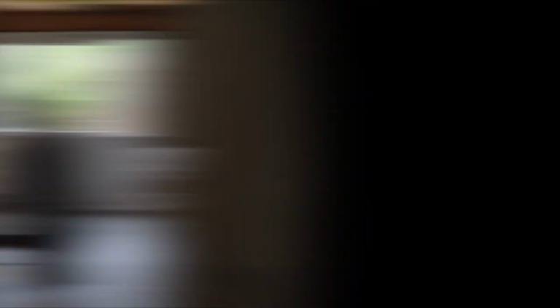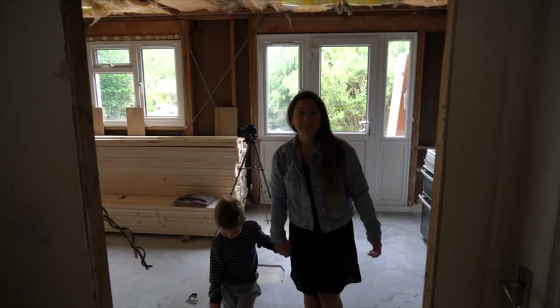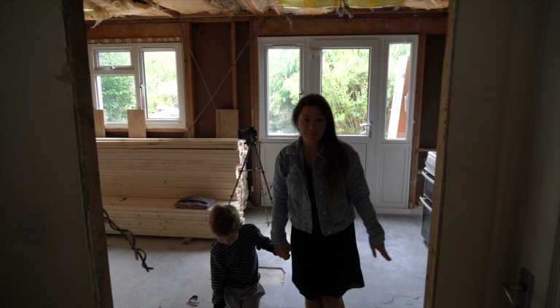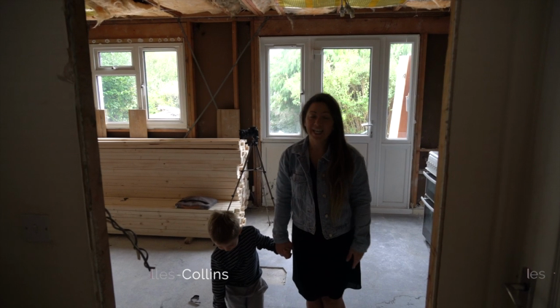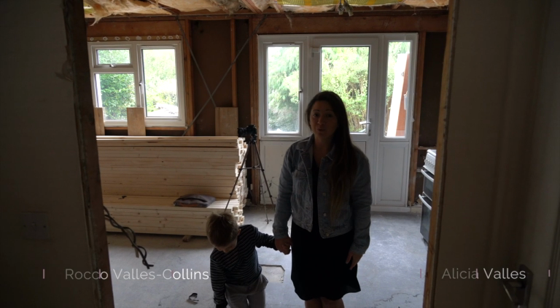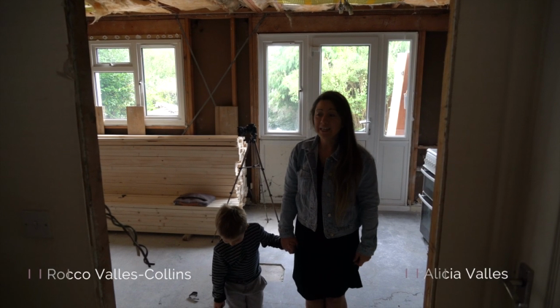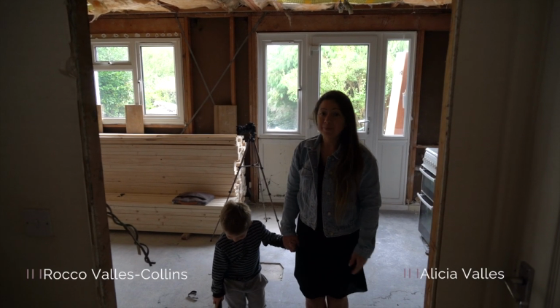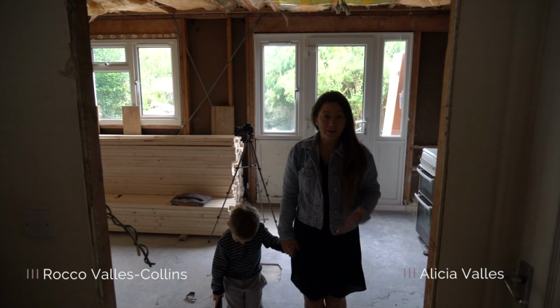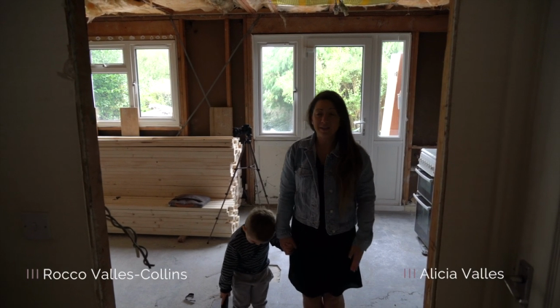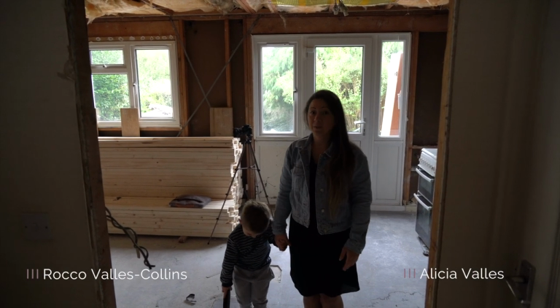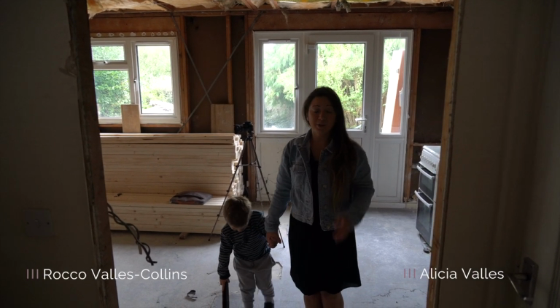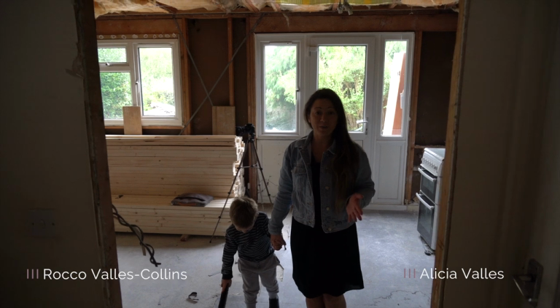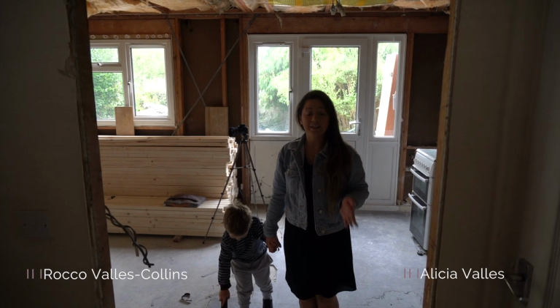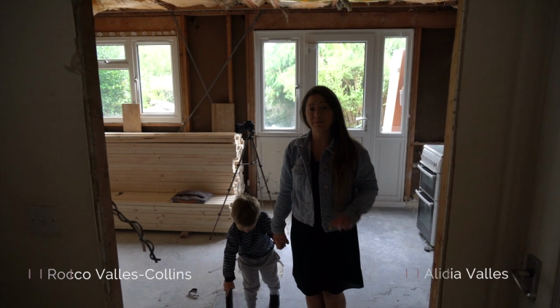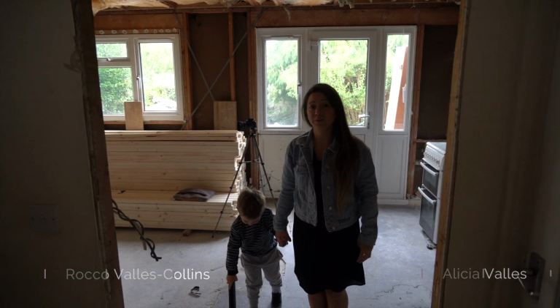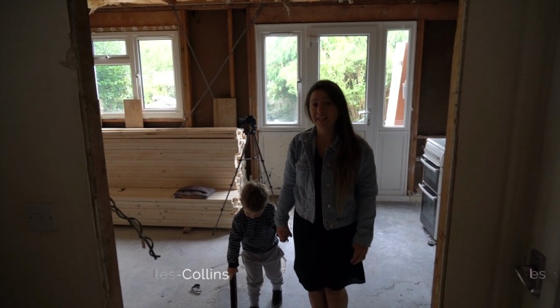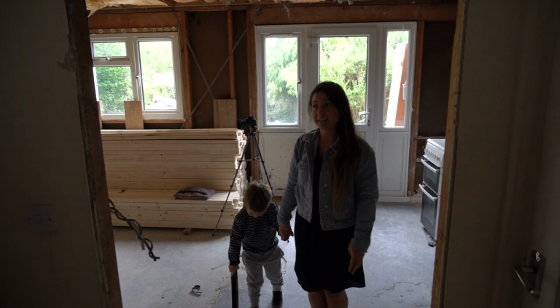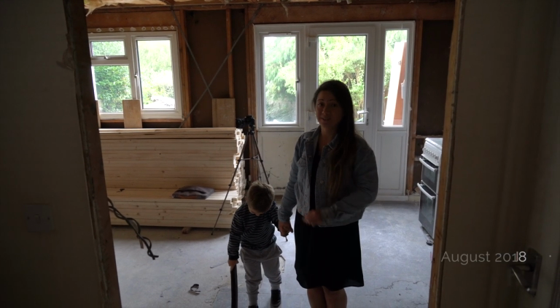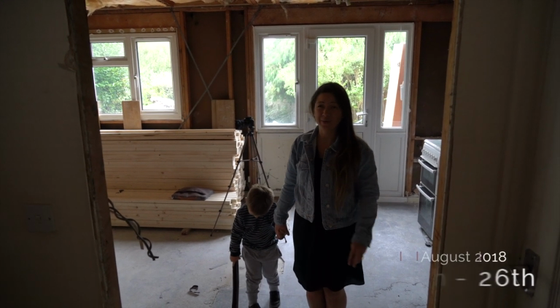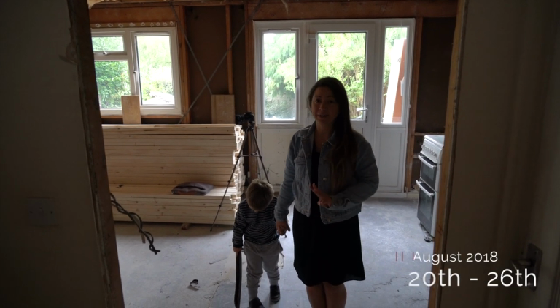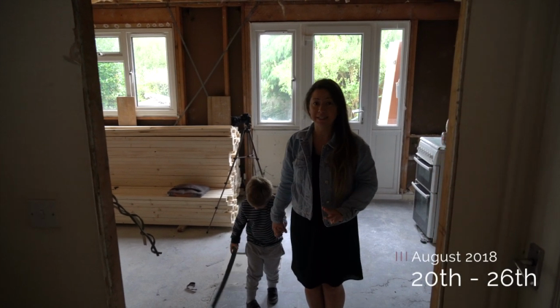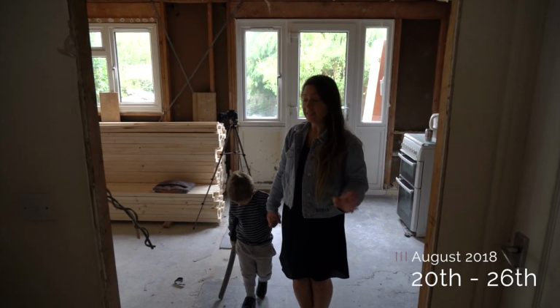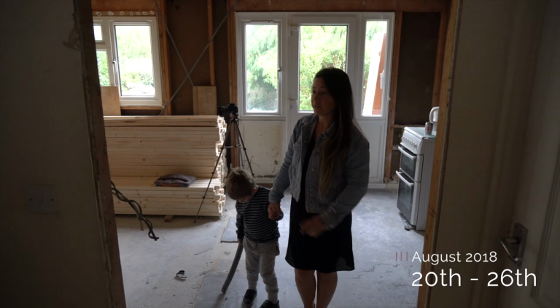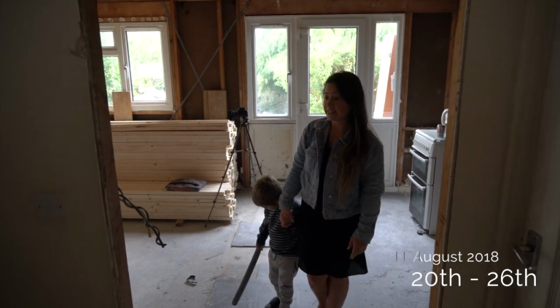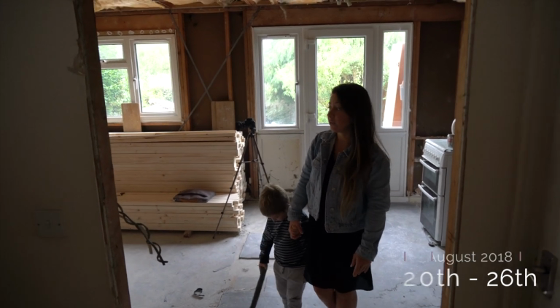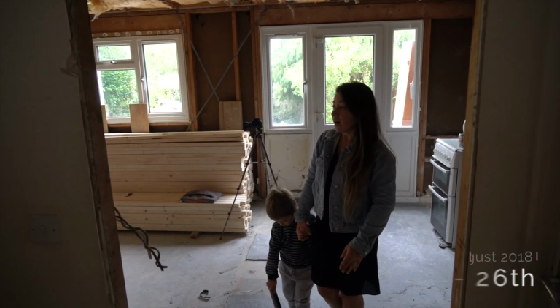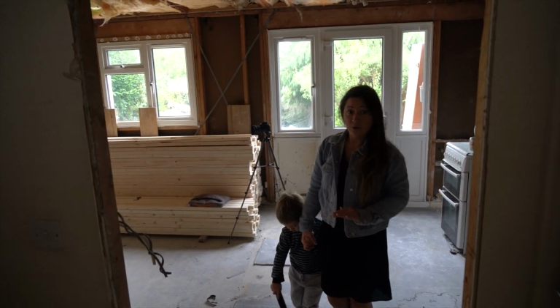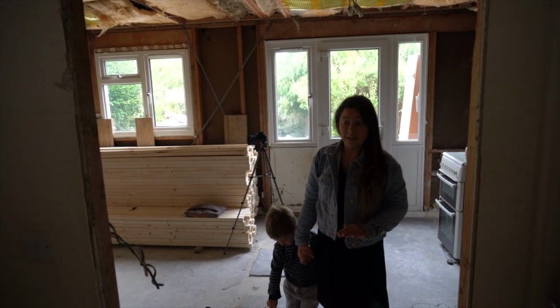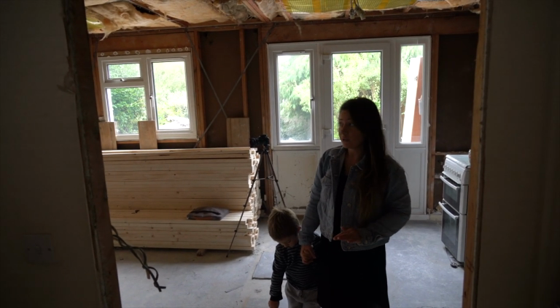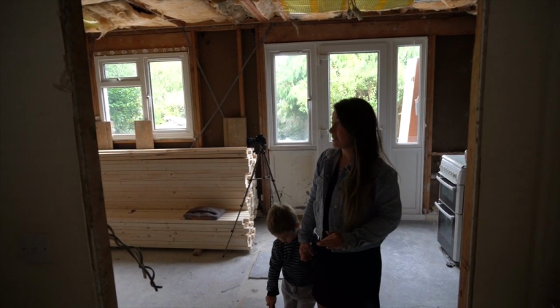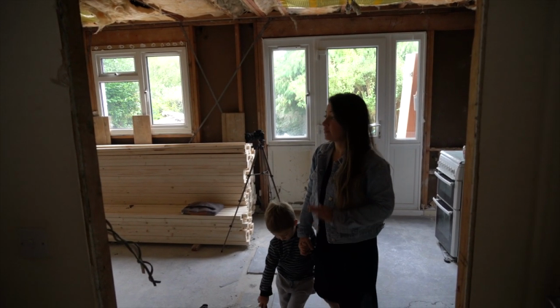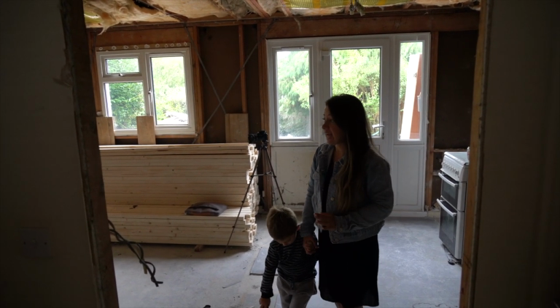Welcome to the second project here in Crawley. Like with the last one, because we've been away, the last update we did was Tuesday evening and it's now Sunday, so only three working days have happened since then. I would say not a lot has happened in three days, but it has.